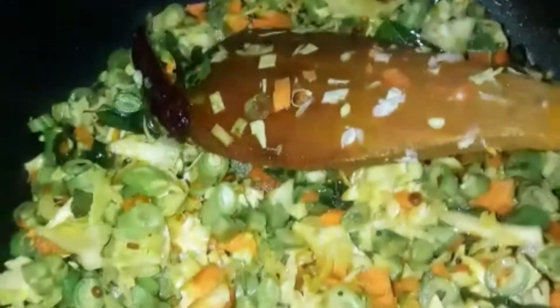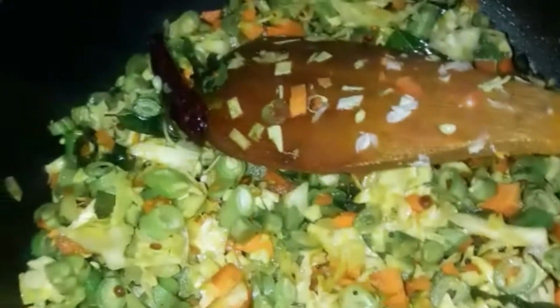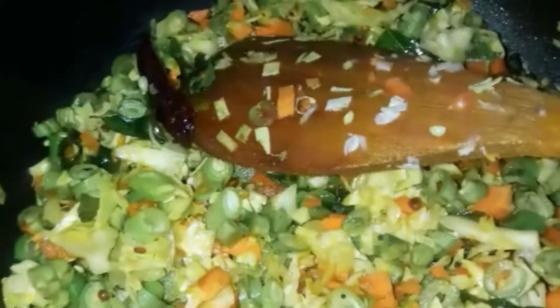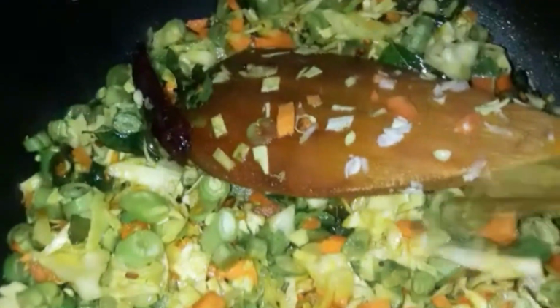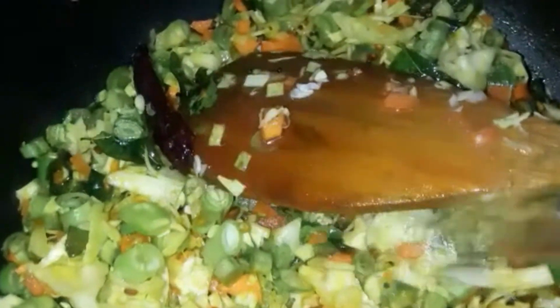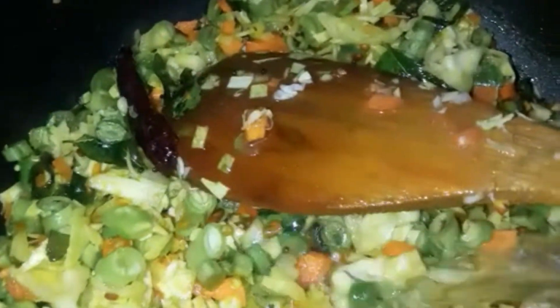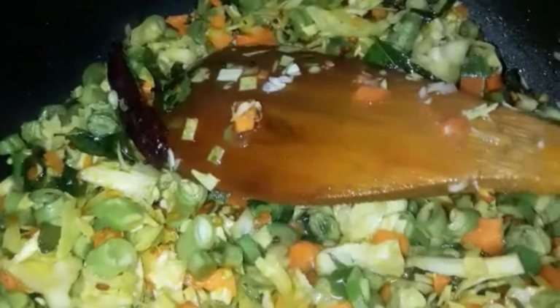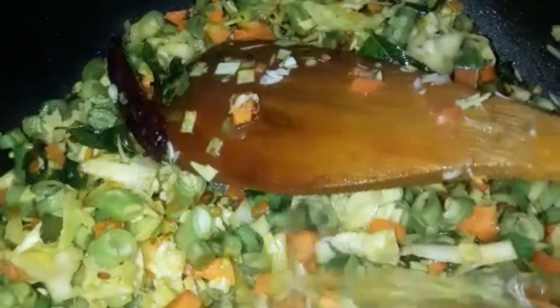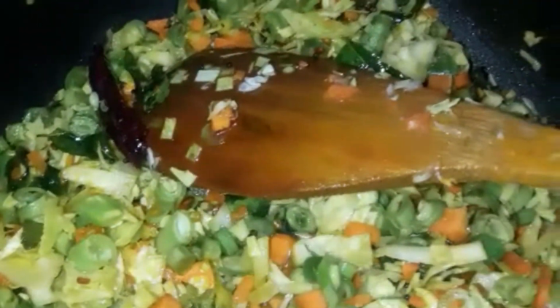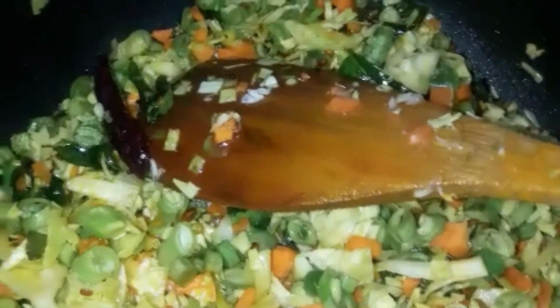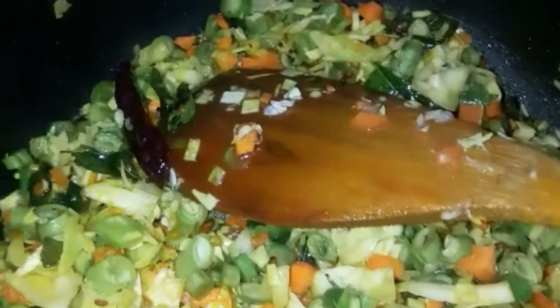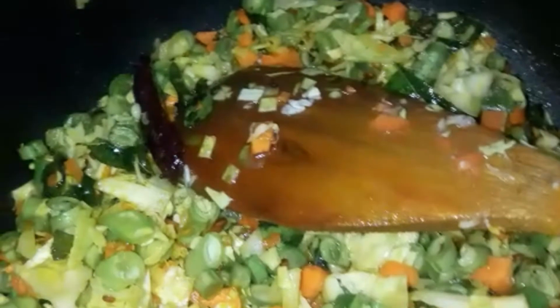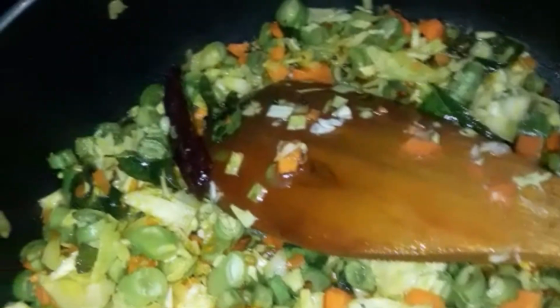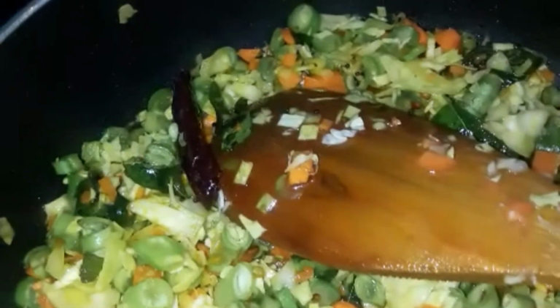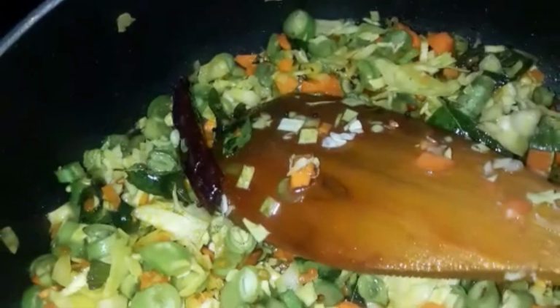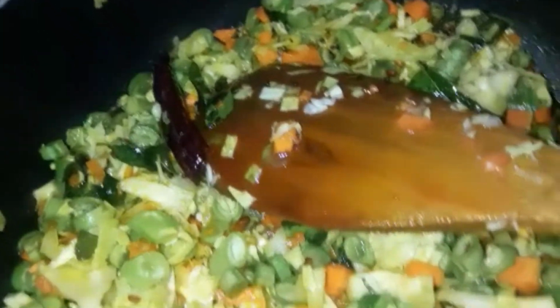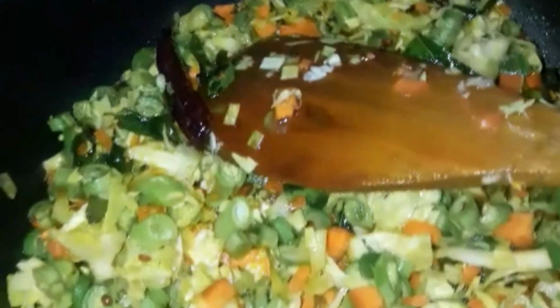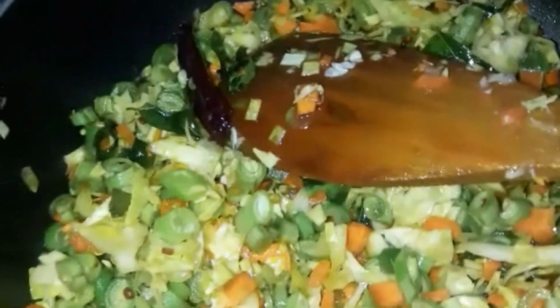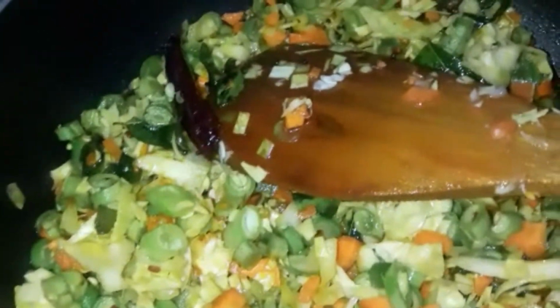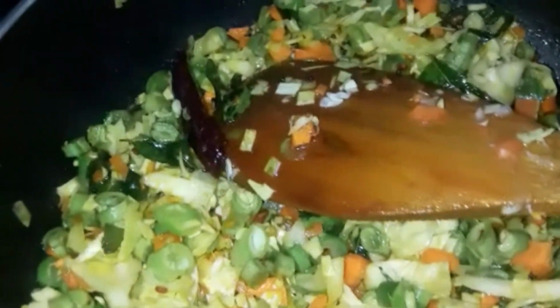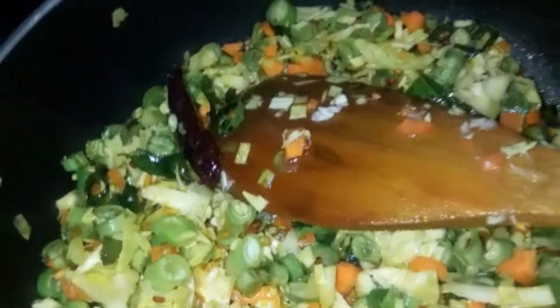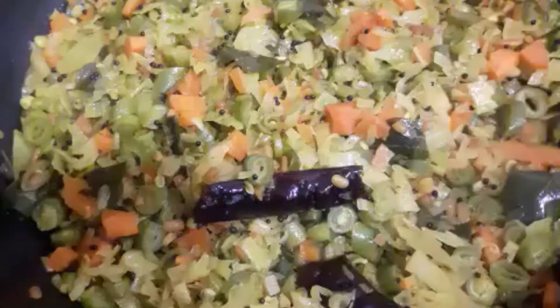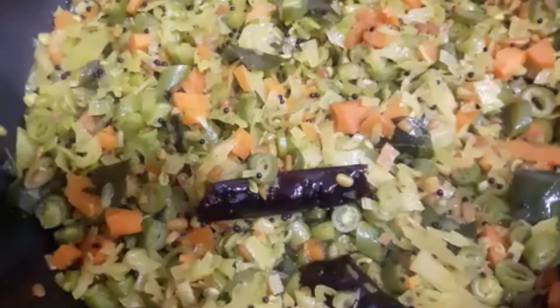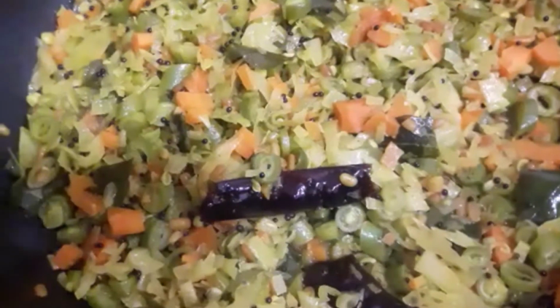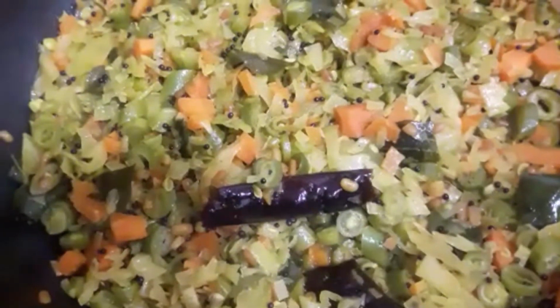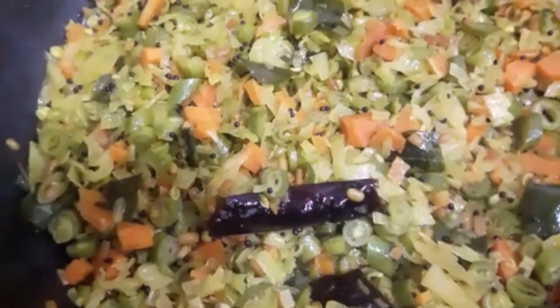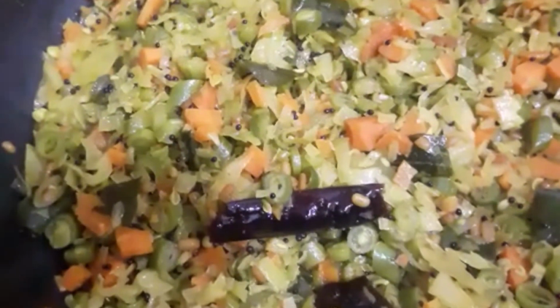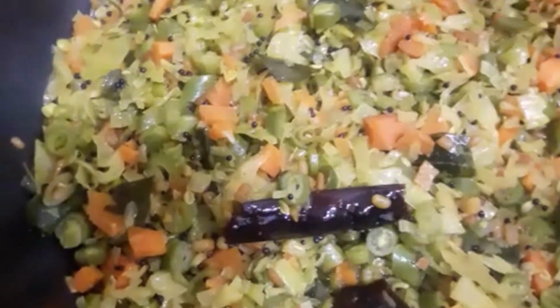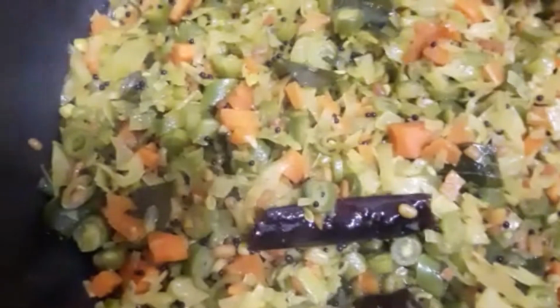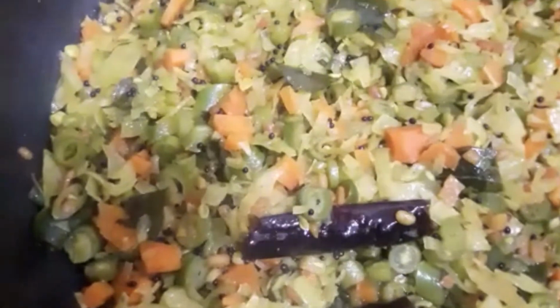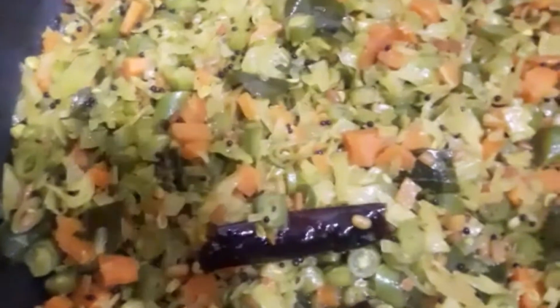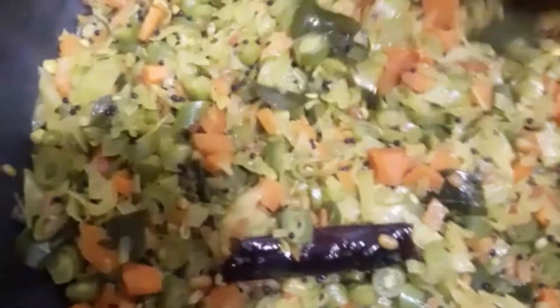Add some water — don't add too much water — and then allow to cook. Stir in between.